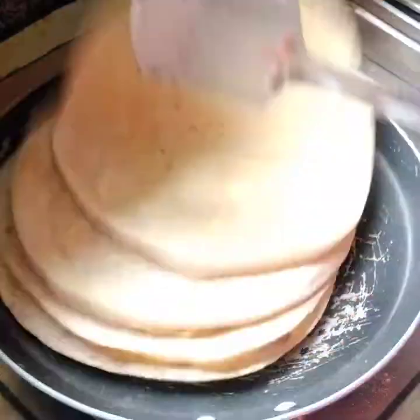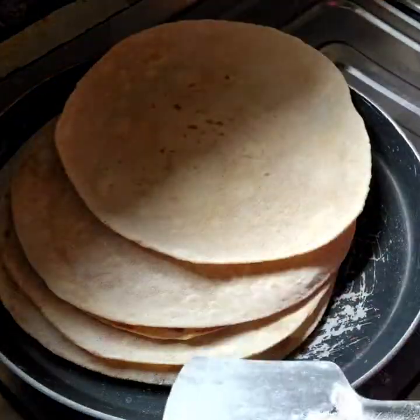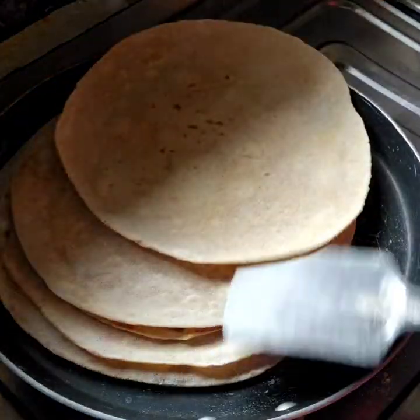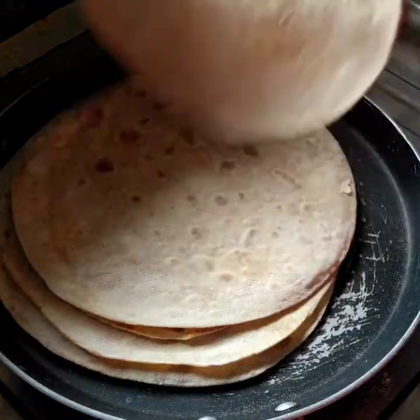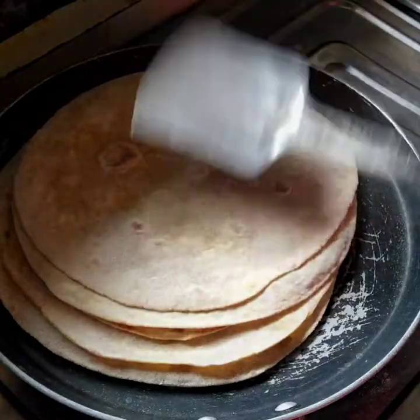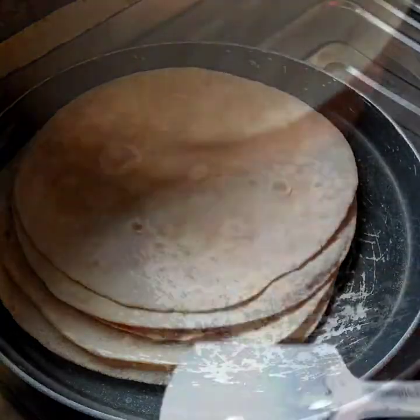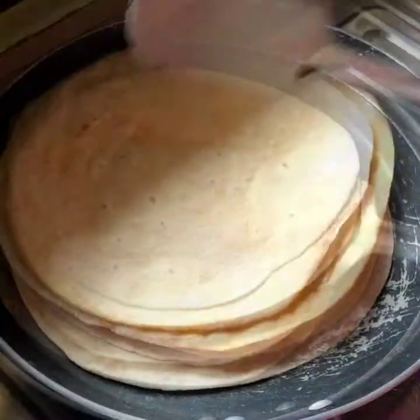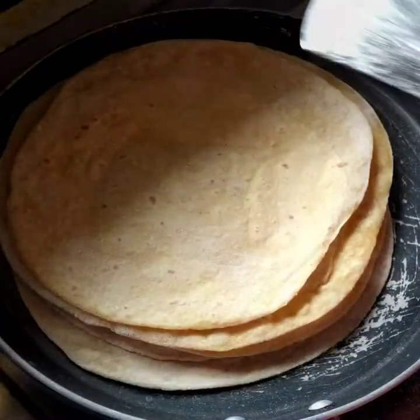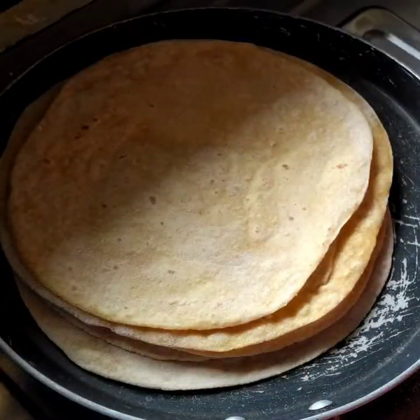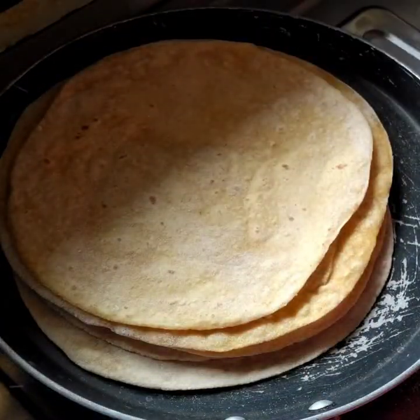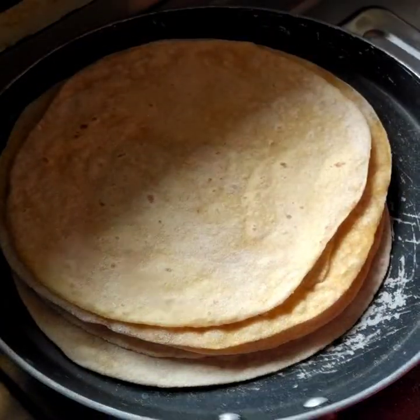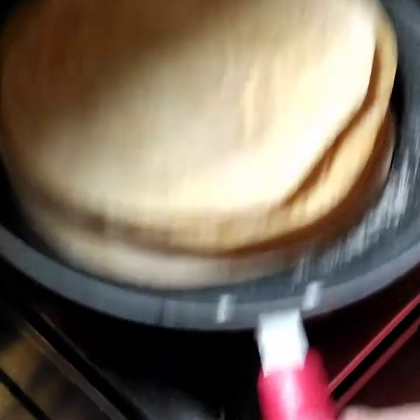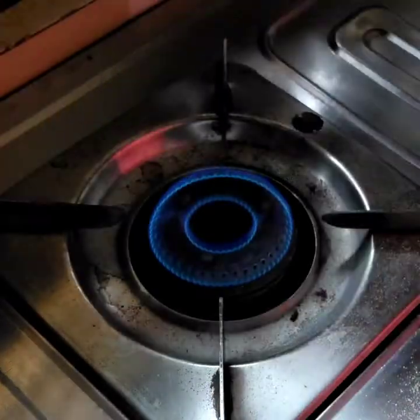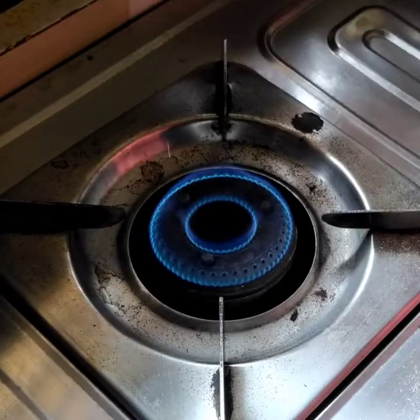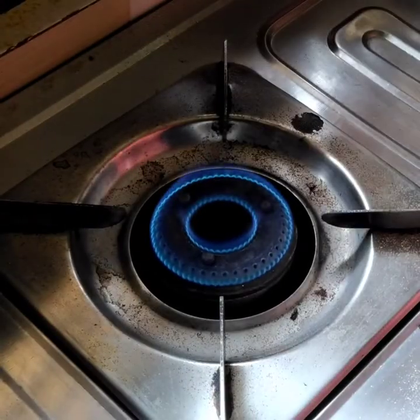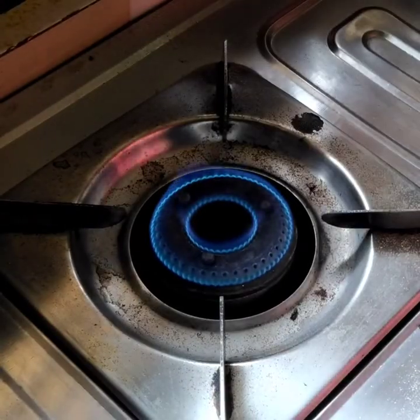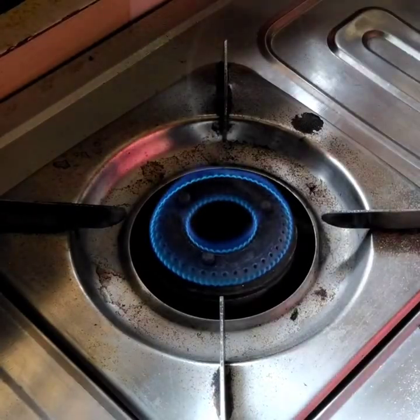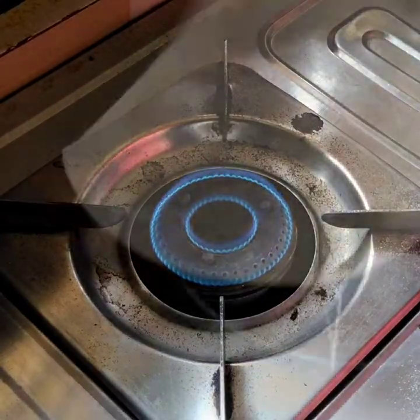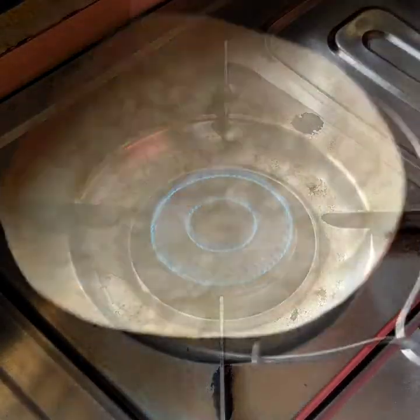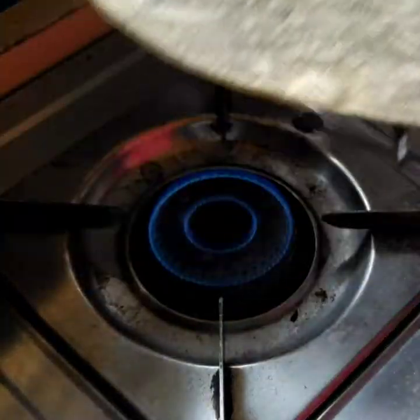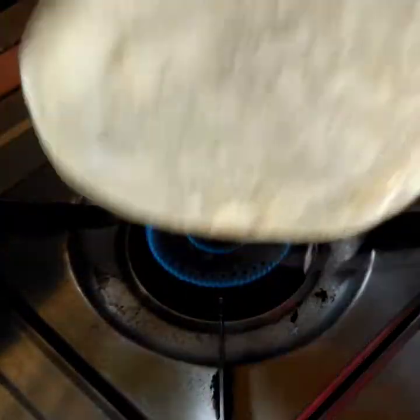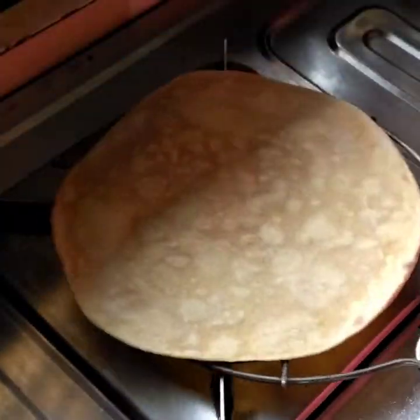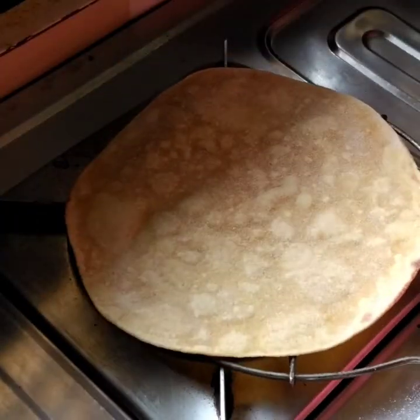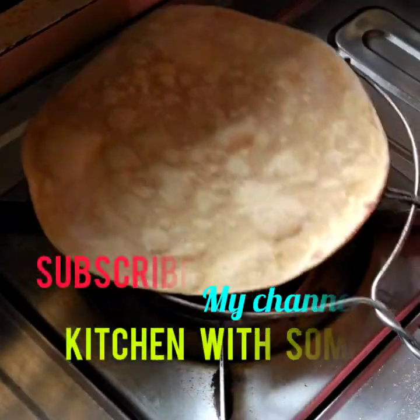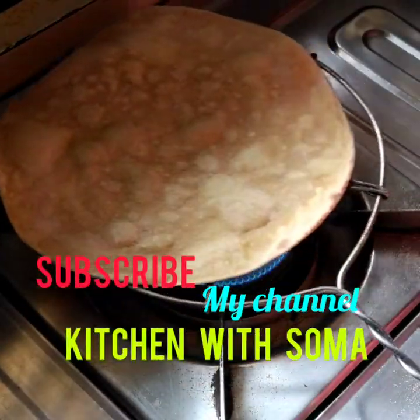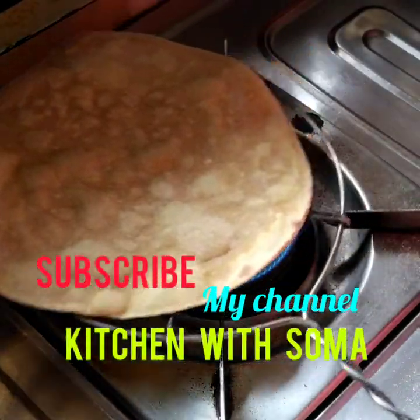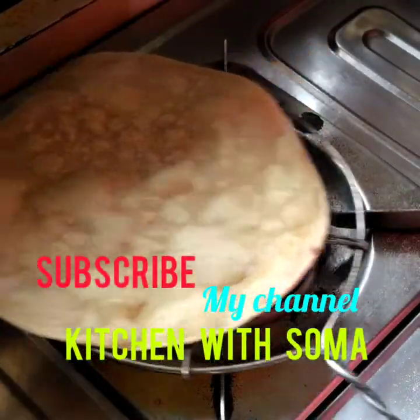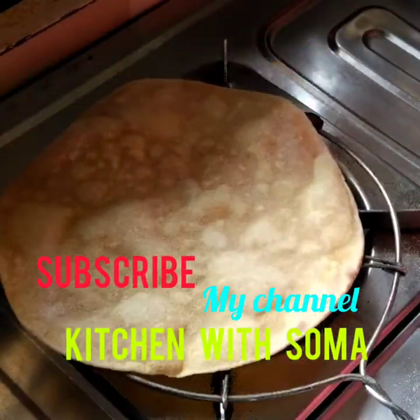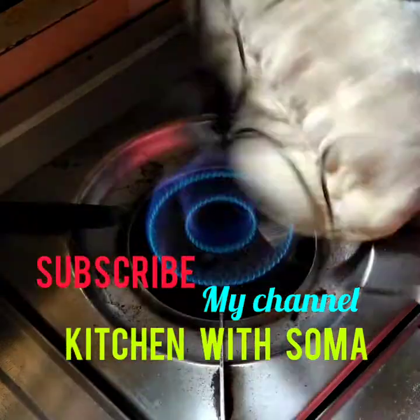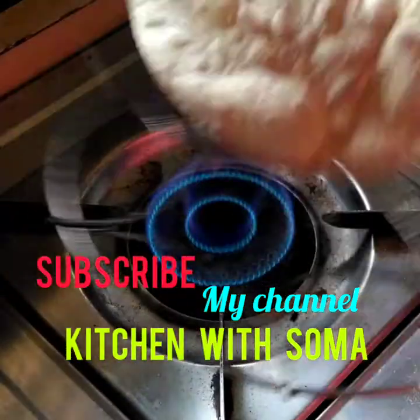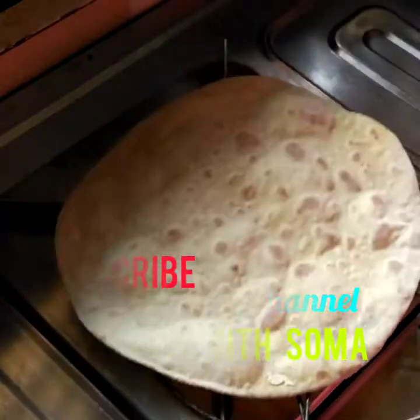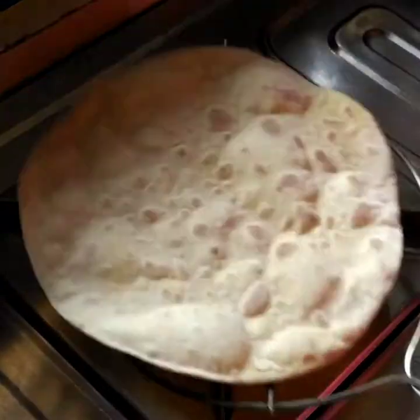Please subscribe, like, and share my channel. Kitchen with Shuma — thanks for watching!